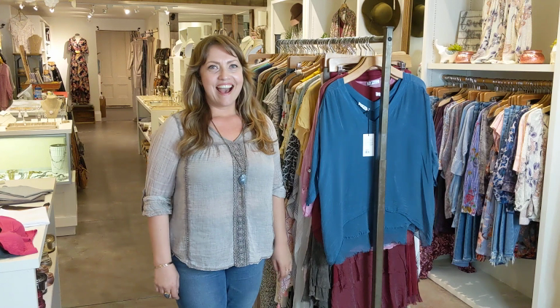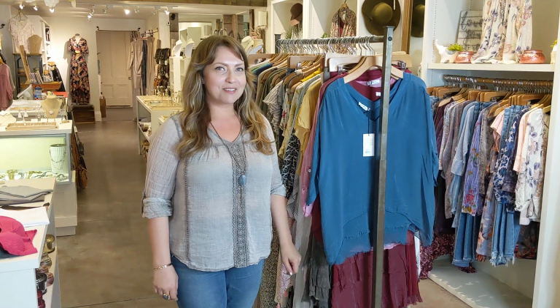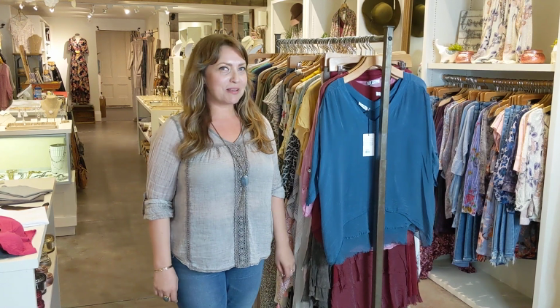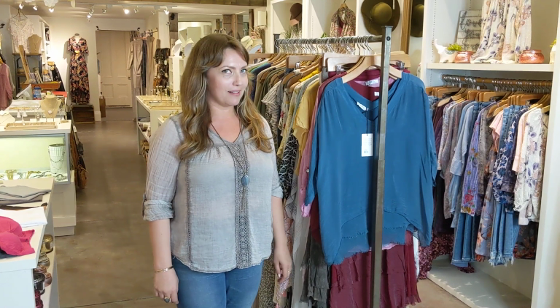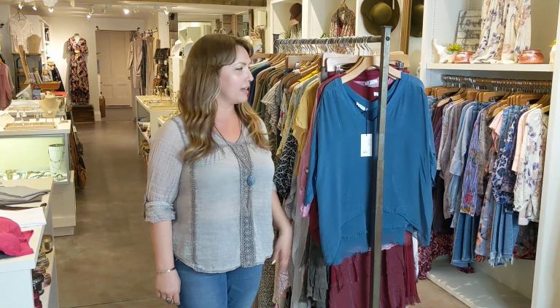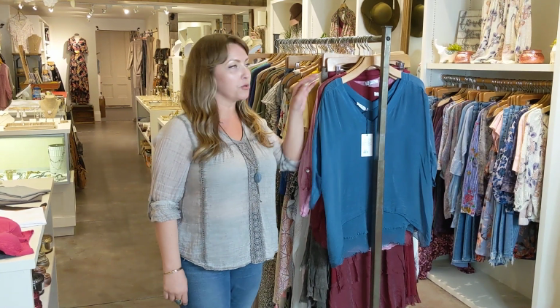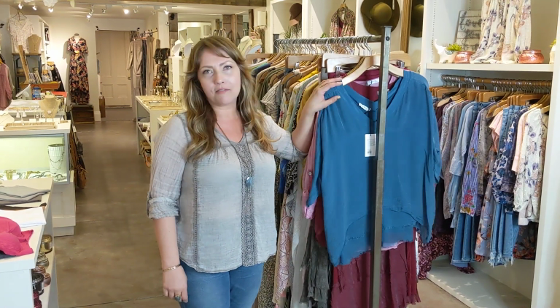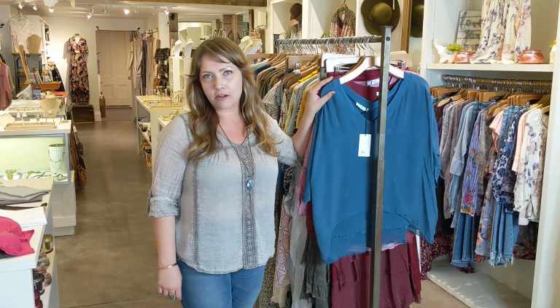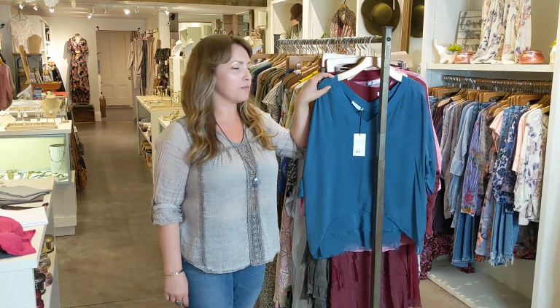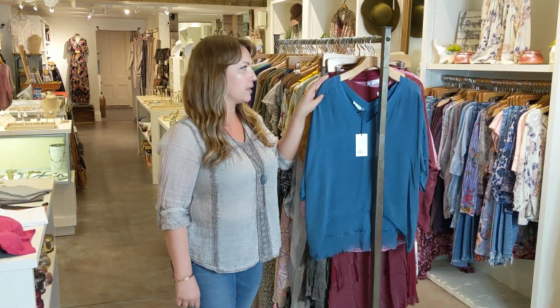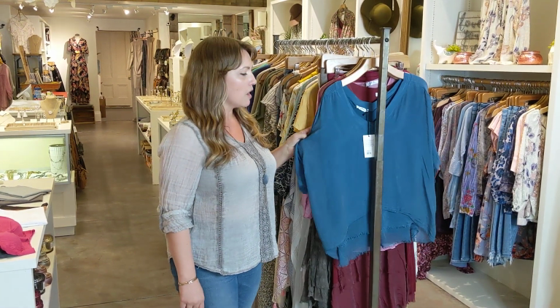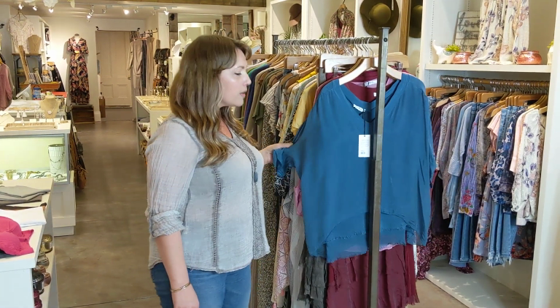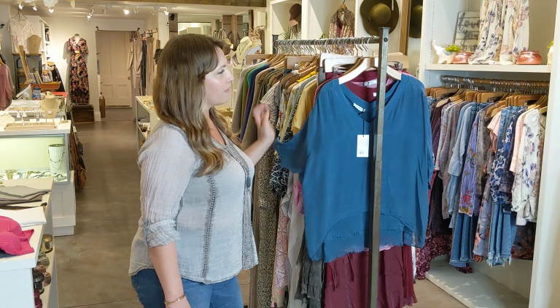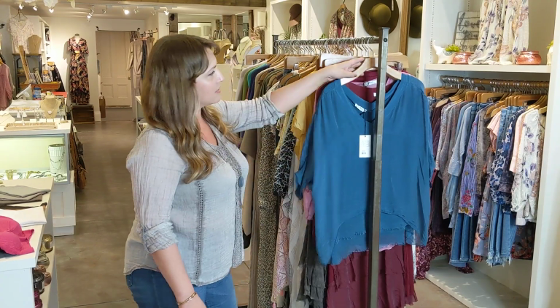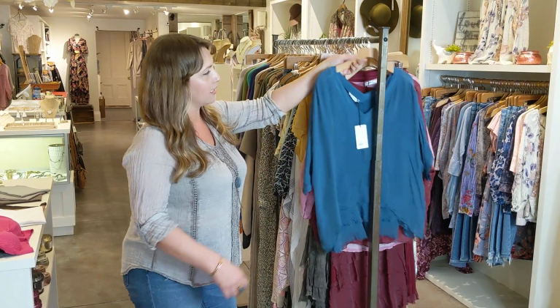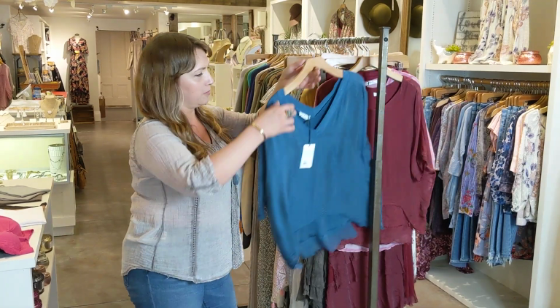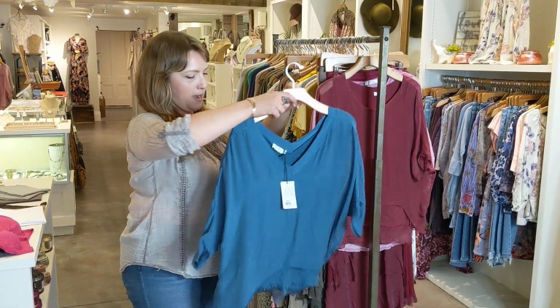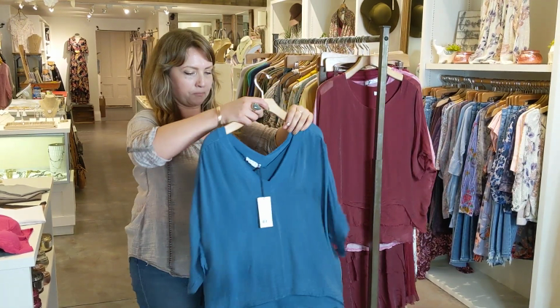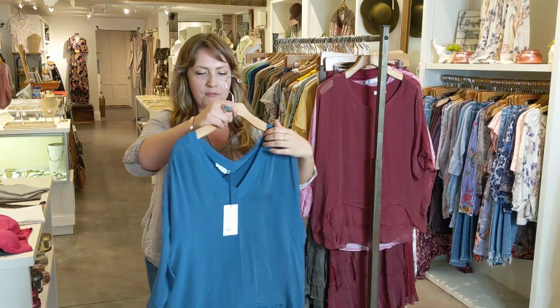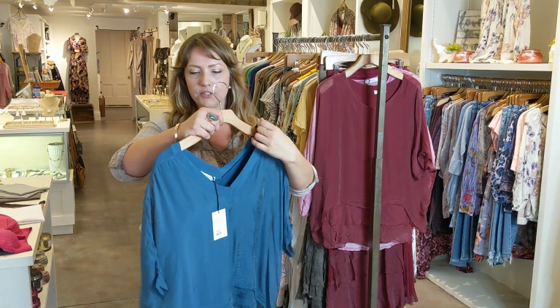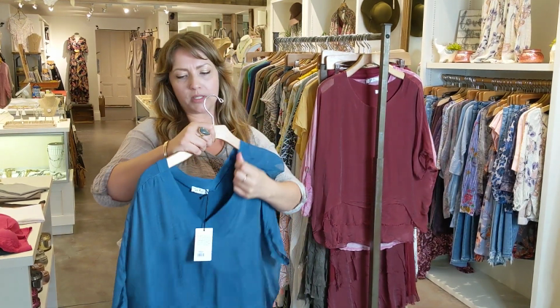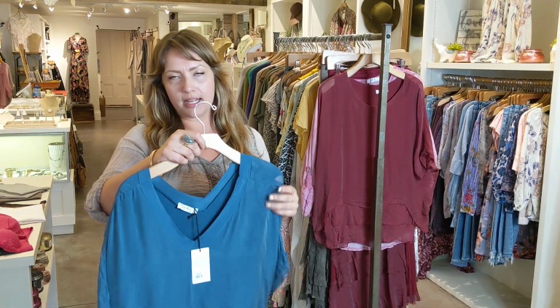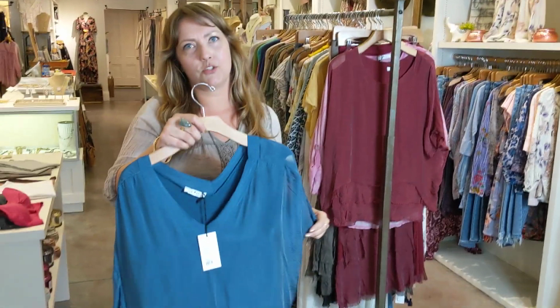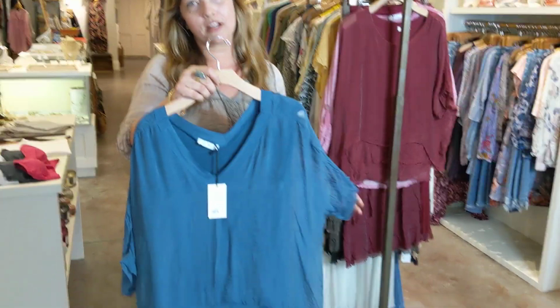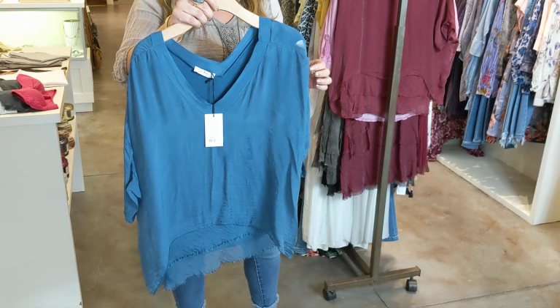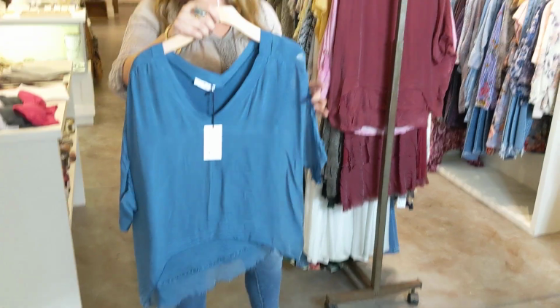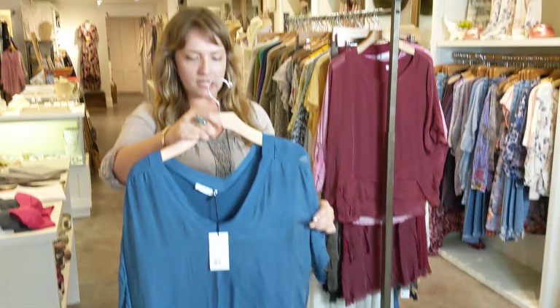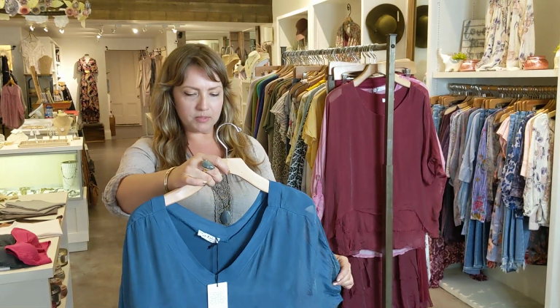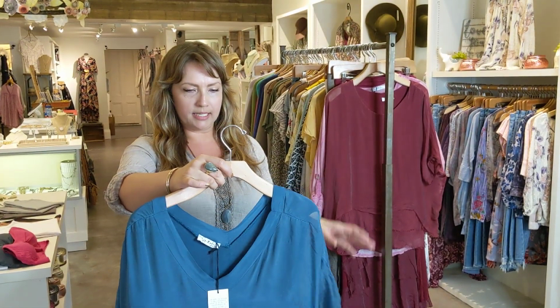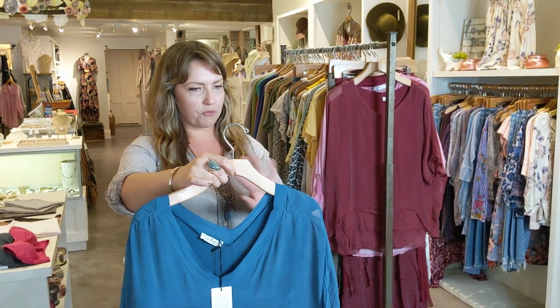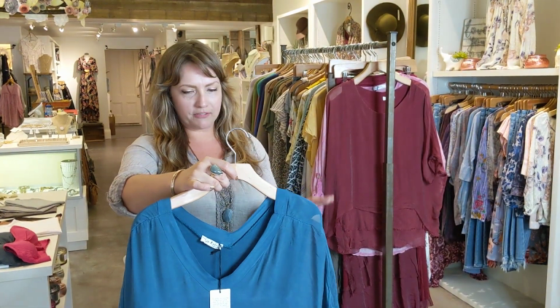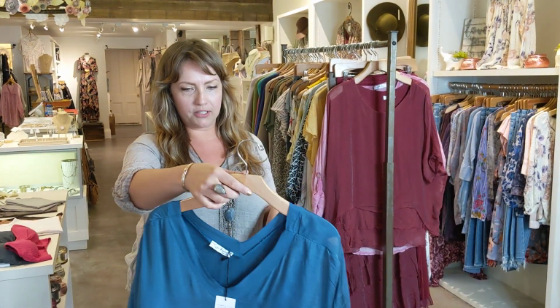Hi there, so this week at Bella, we have some new arrivals from Gigi Moda, which is always one of our best-selling items. Everything they do is one size — they just do different cuts, and everything comes in an array of different colors.